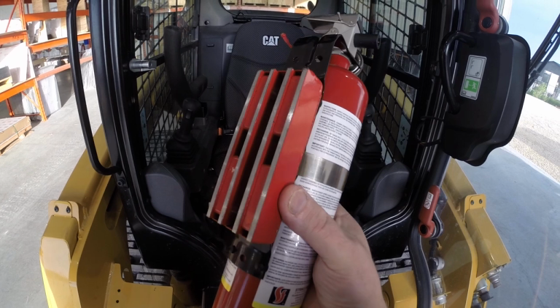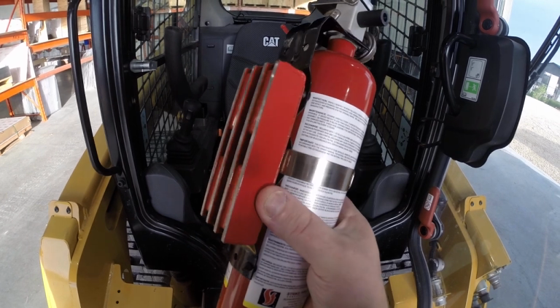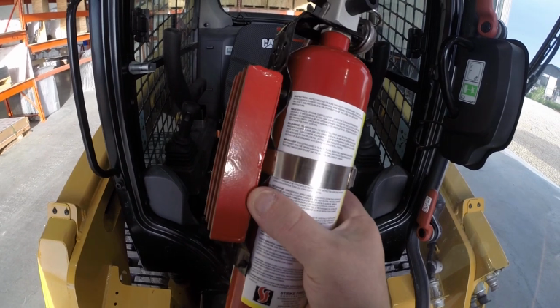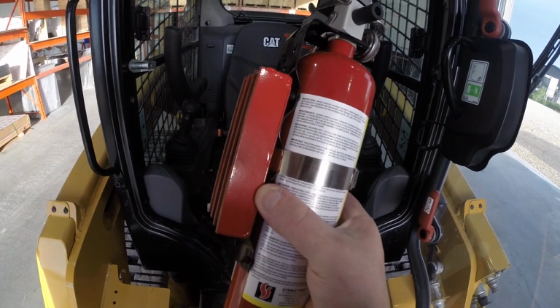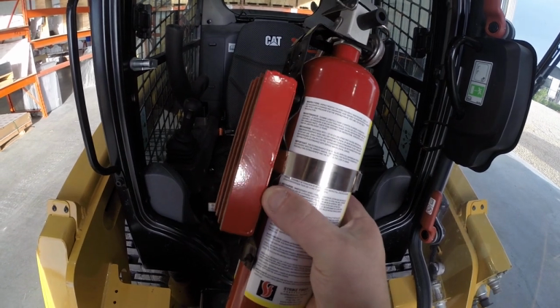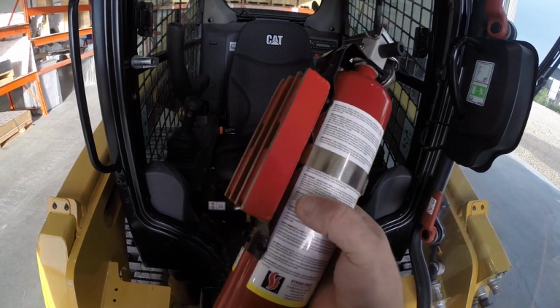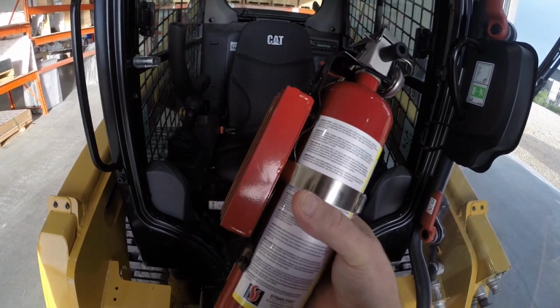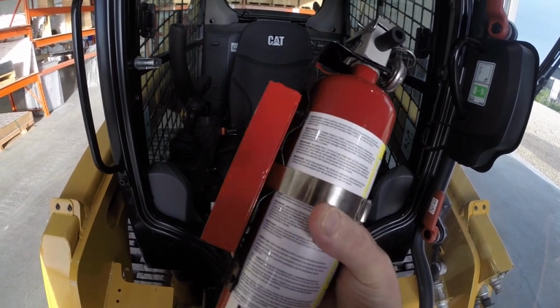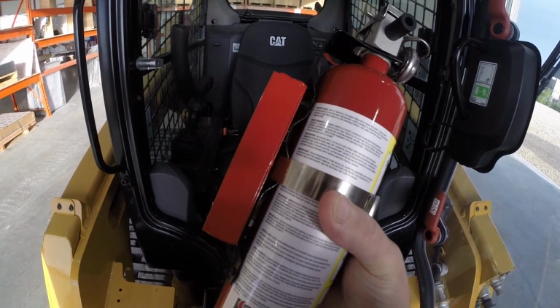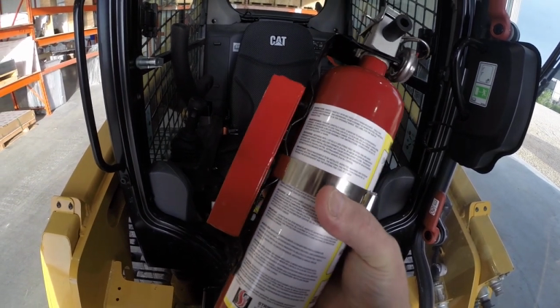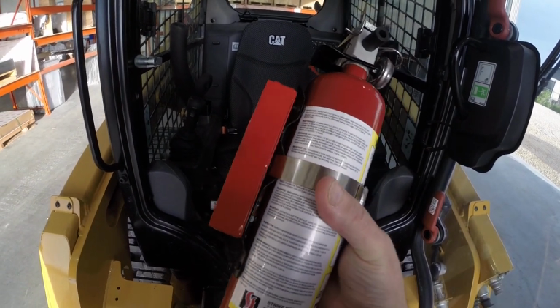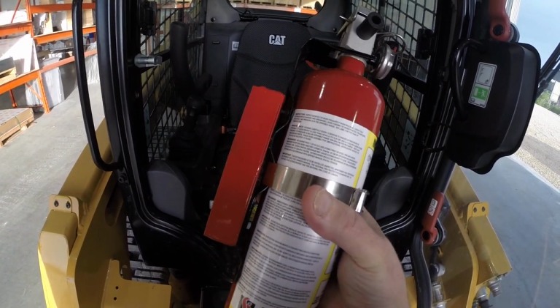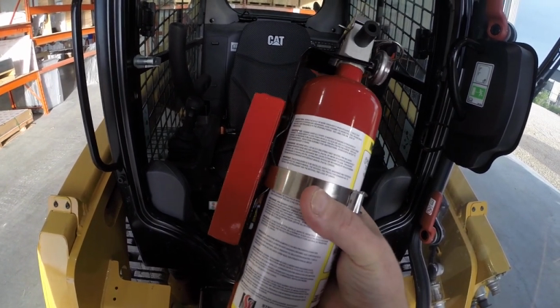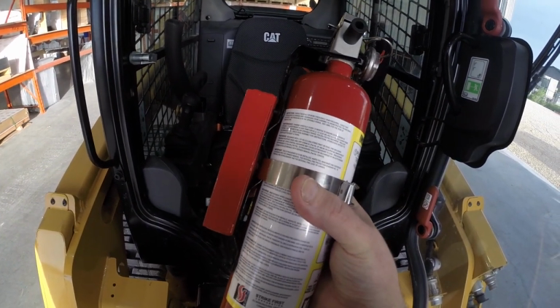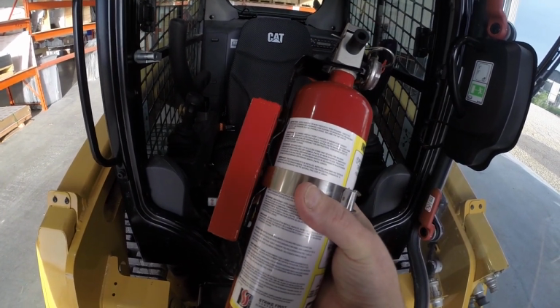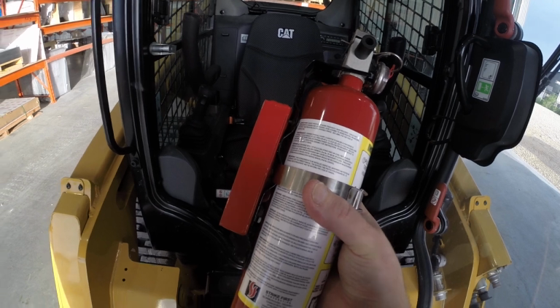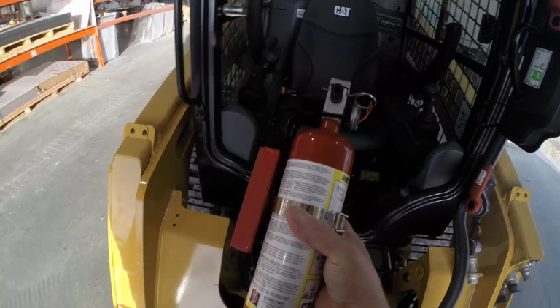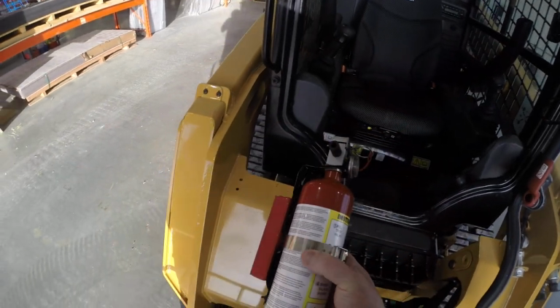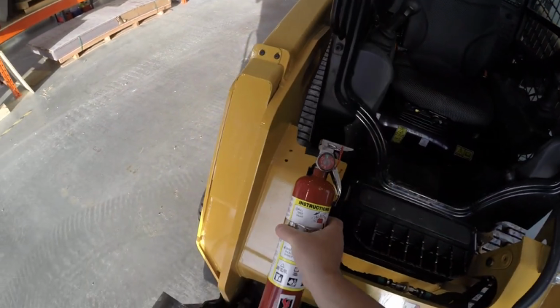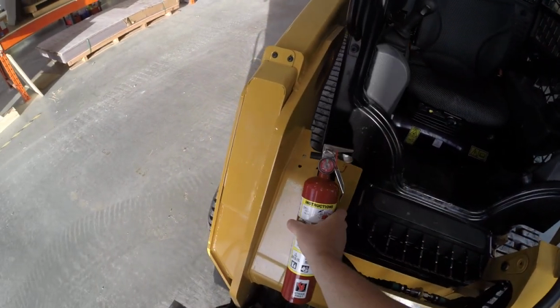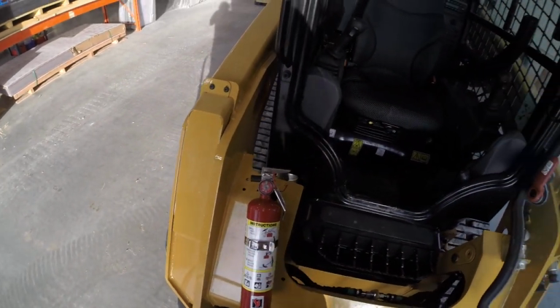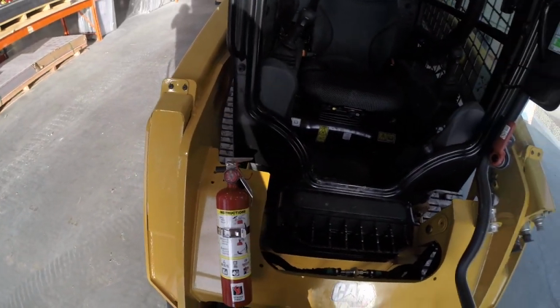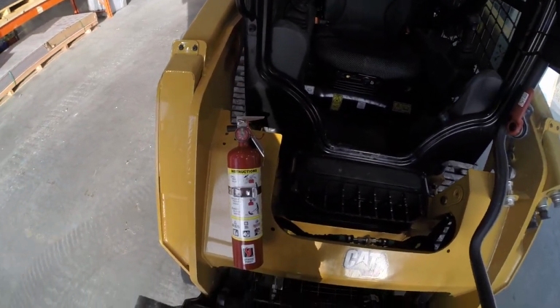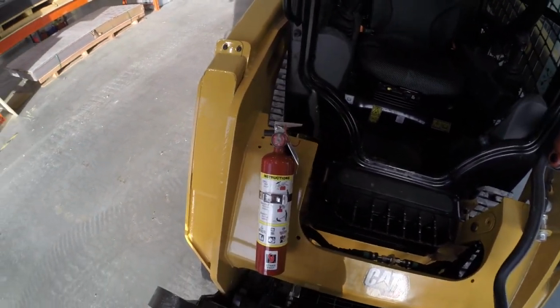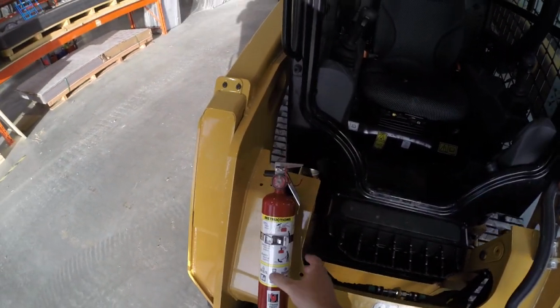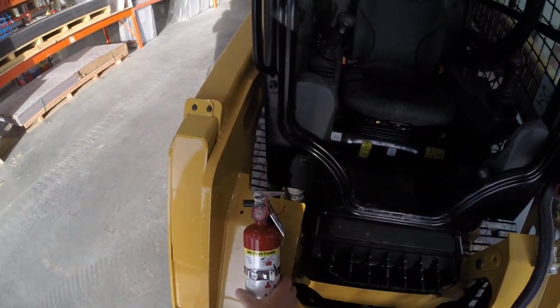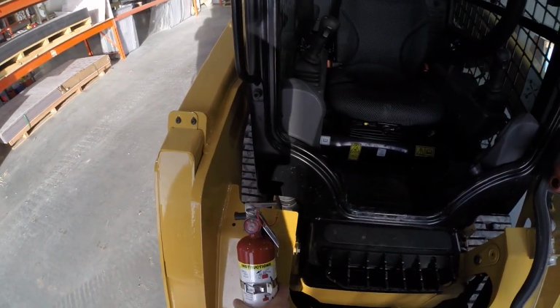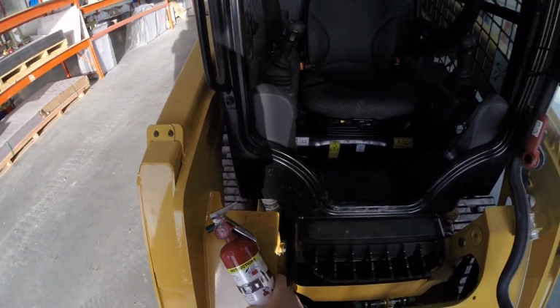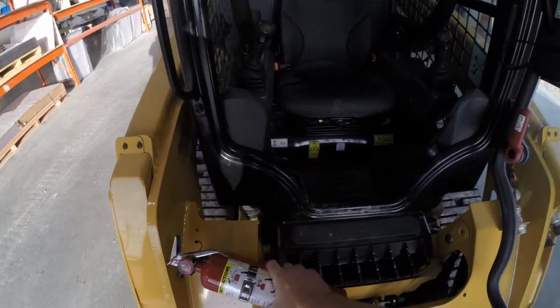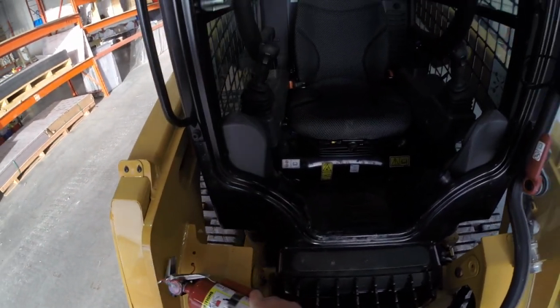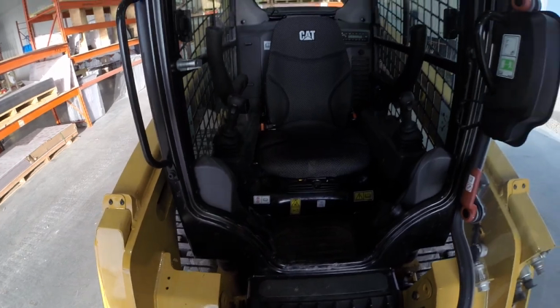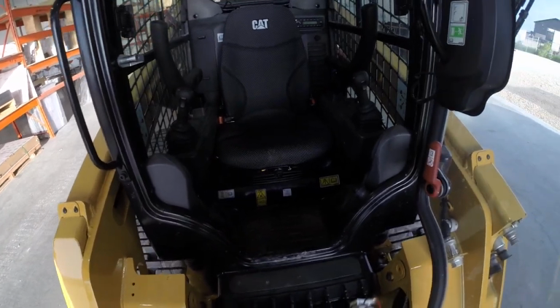Get a 150 pound magnet and bolt it to the bracket that holds the fire extinguisher. It'll stick anywhere that's metal, obviously.